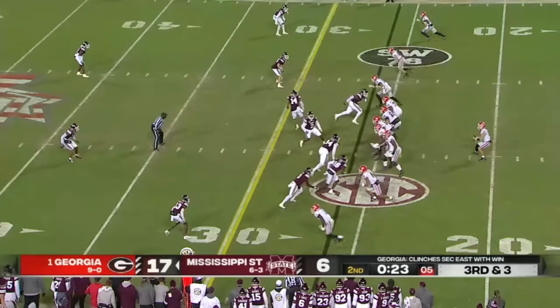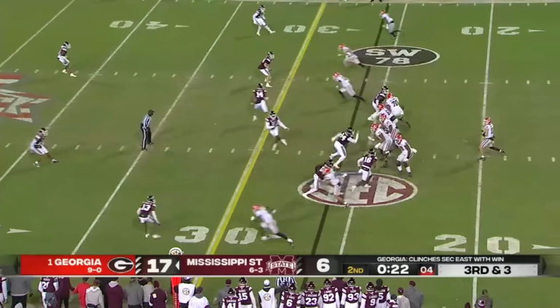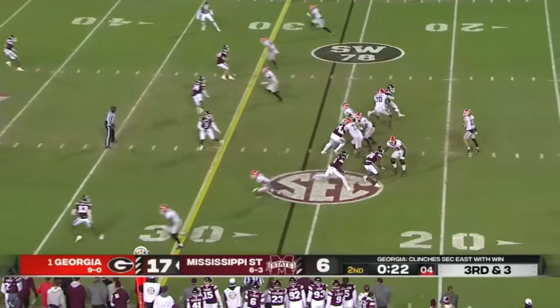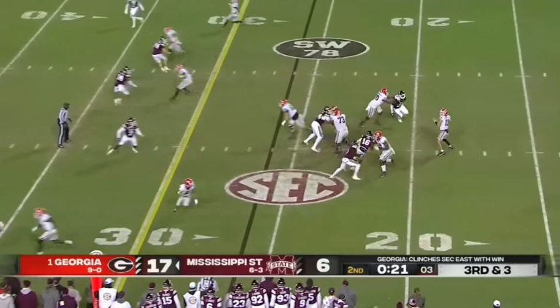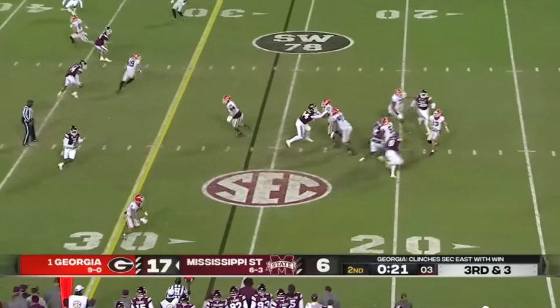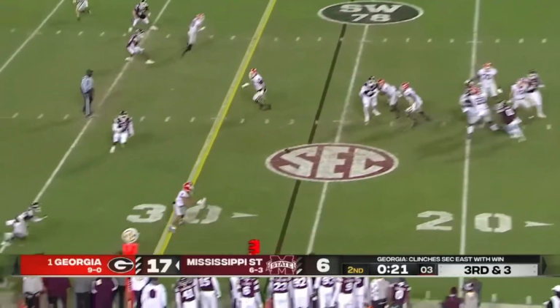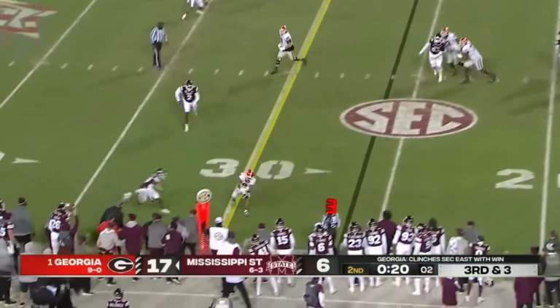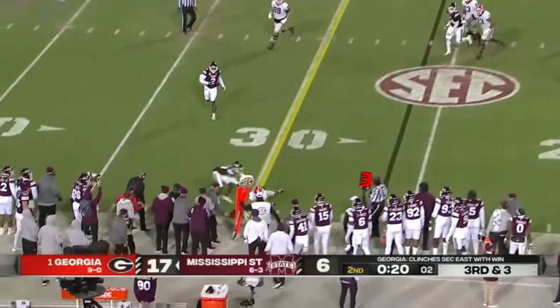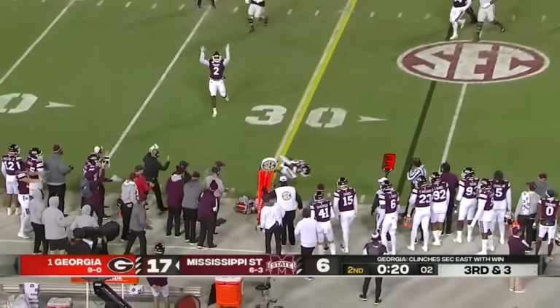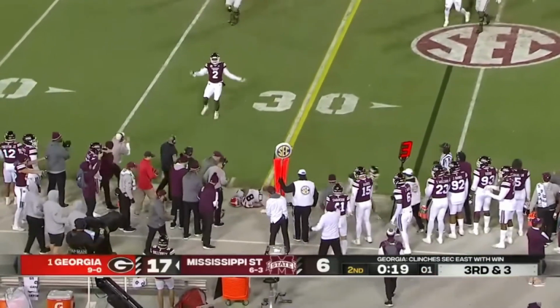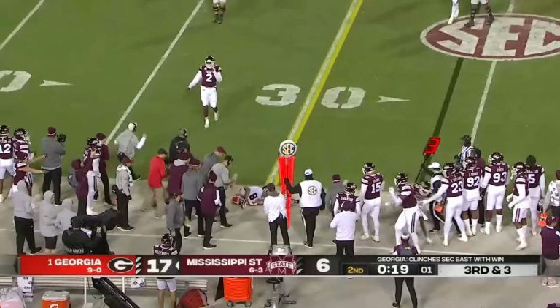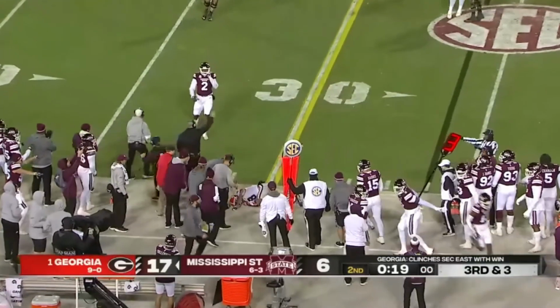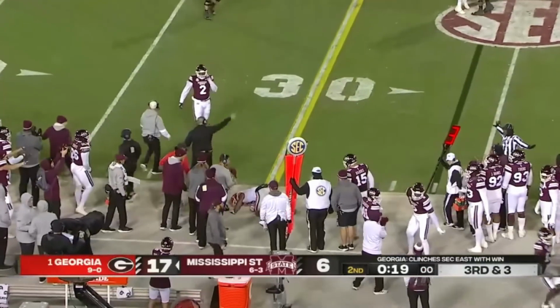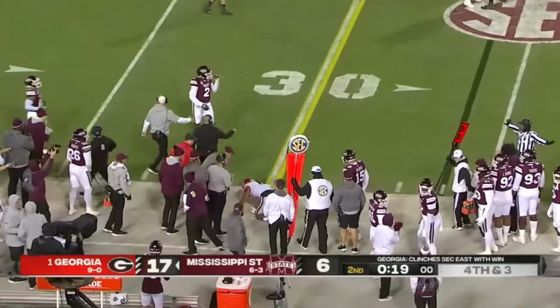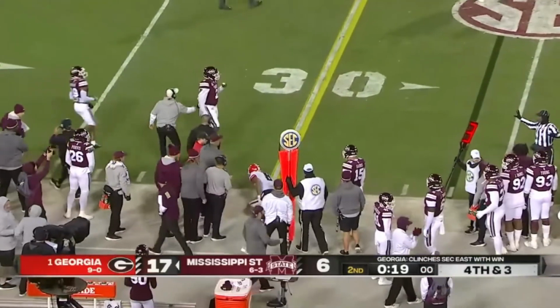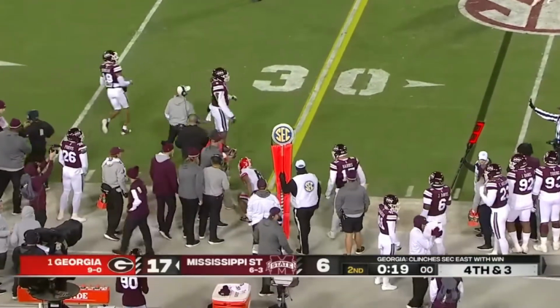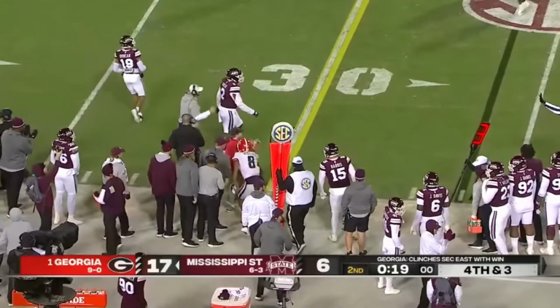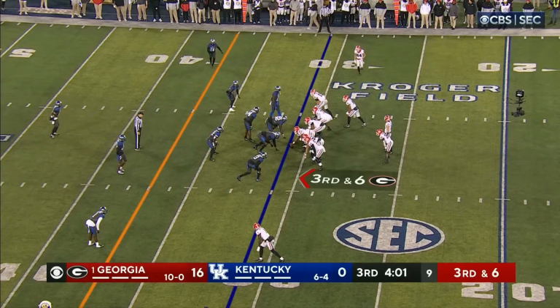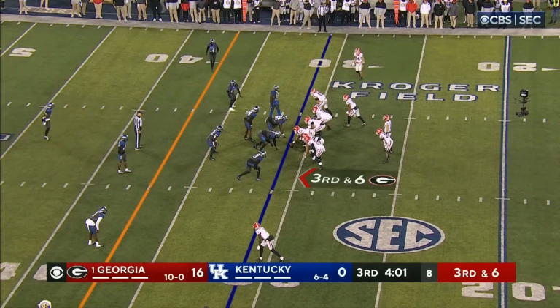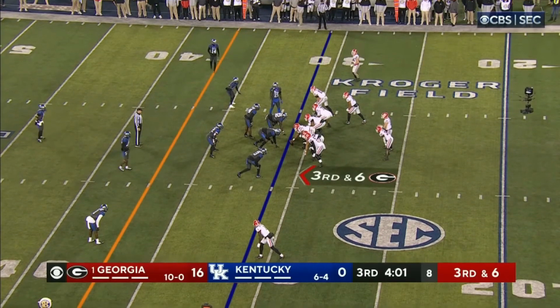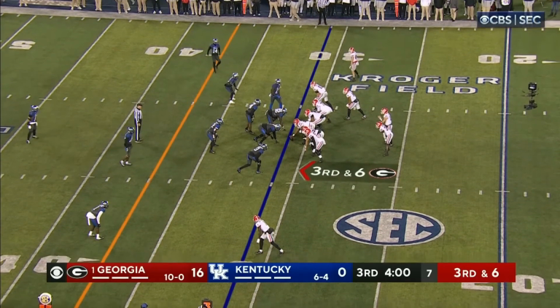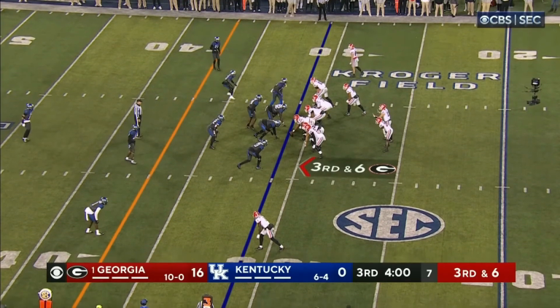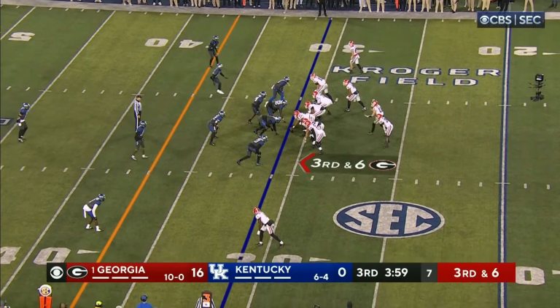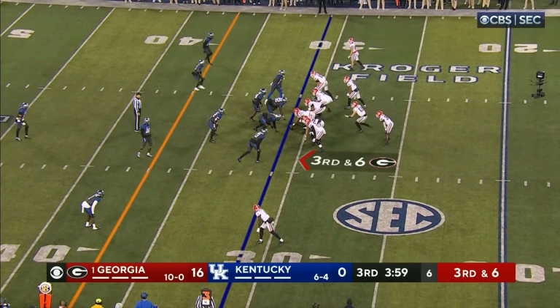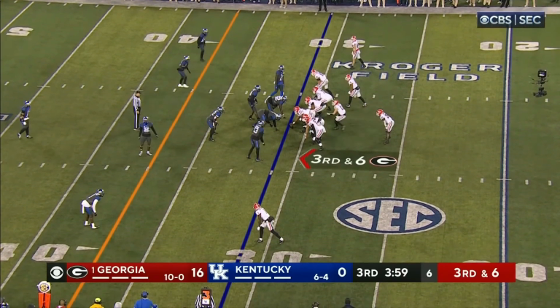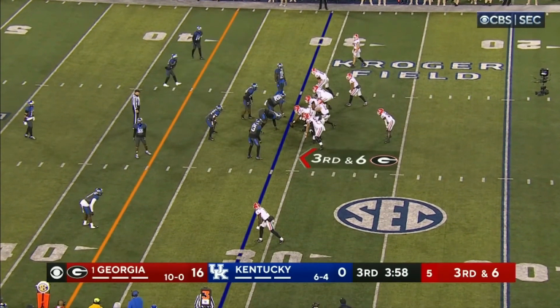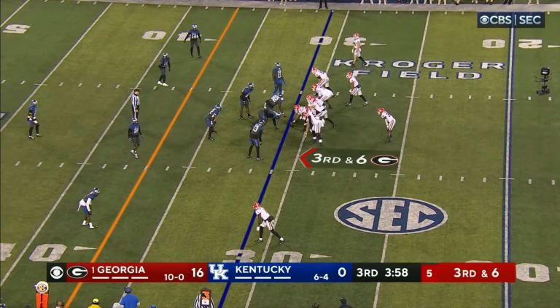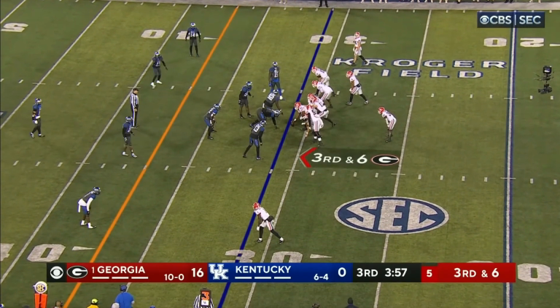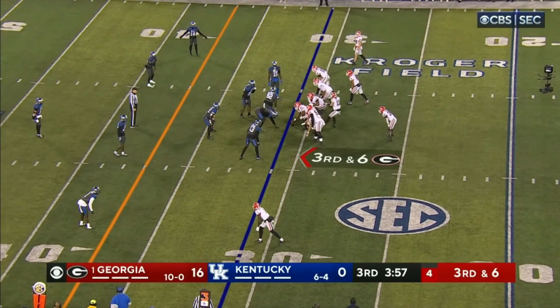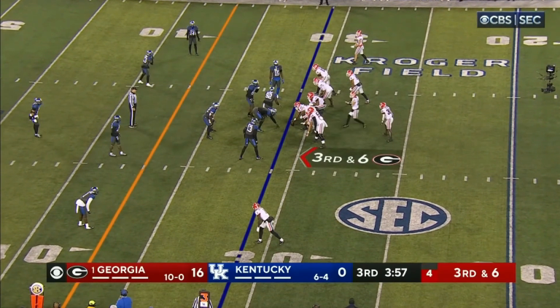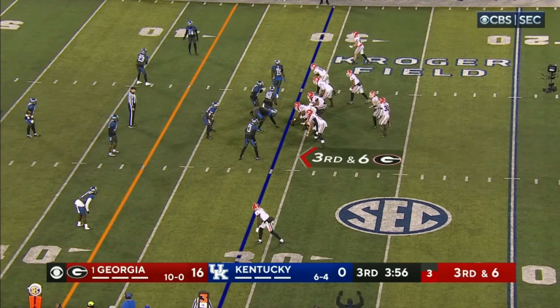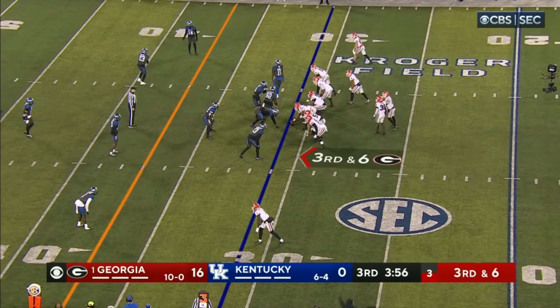He has had a tremendous season. Dumps it off — incomplete. With the decision on the right side, McConkie is as well. They have not been able to get pressure bringing a four-man rush.